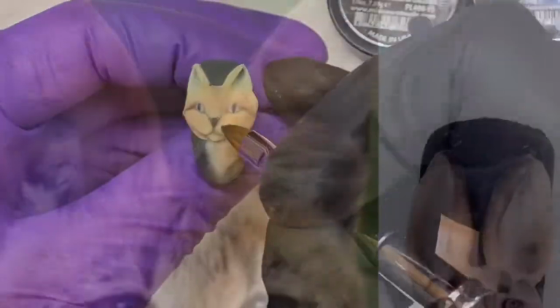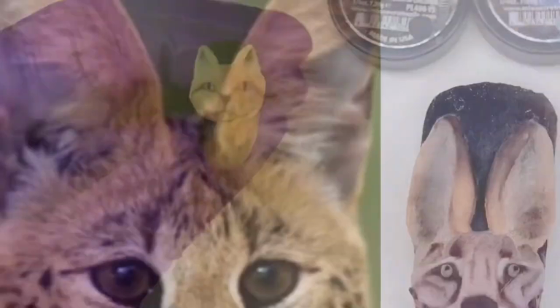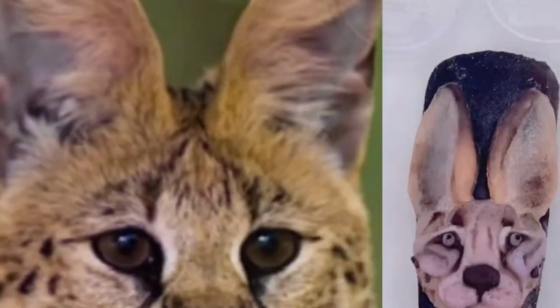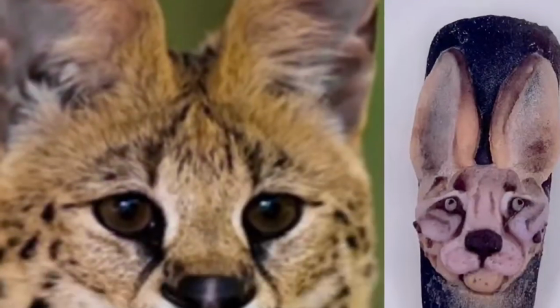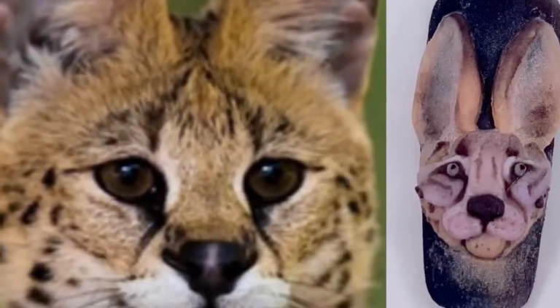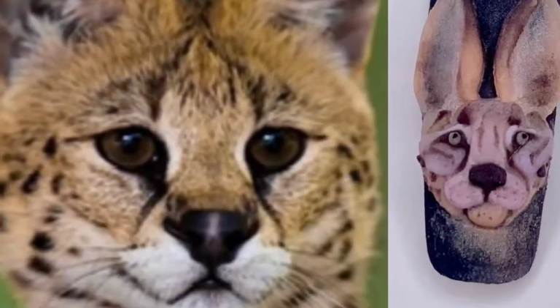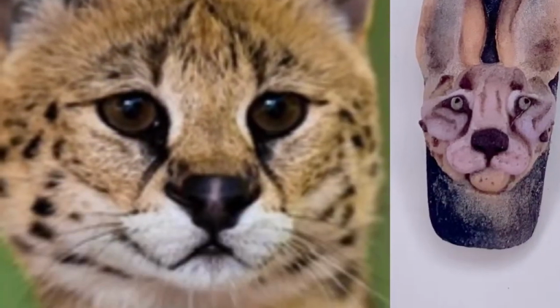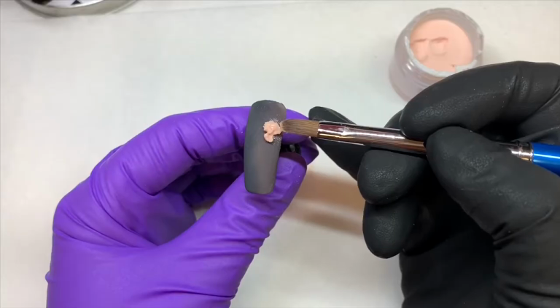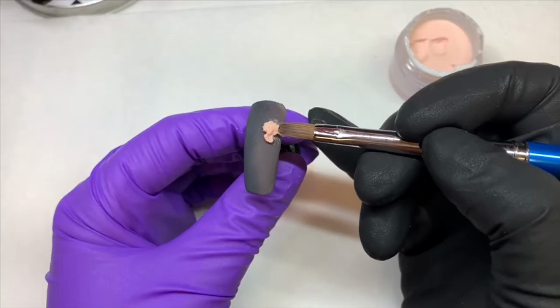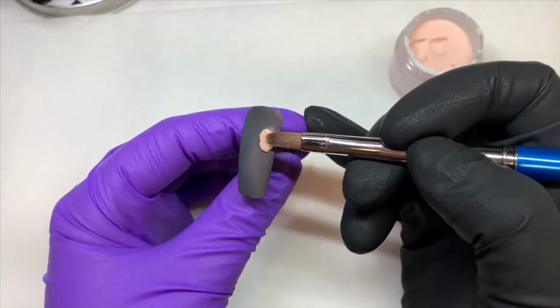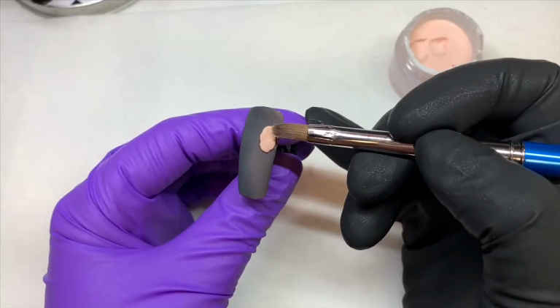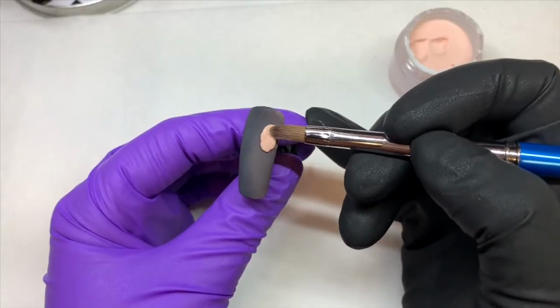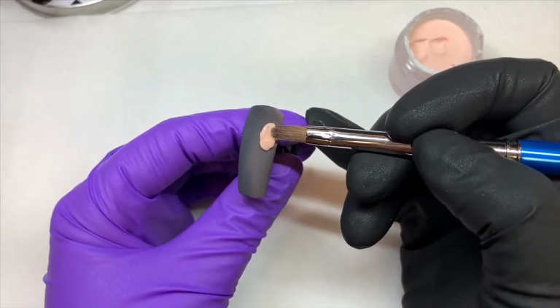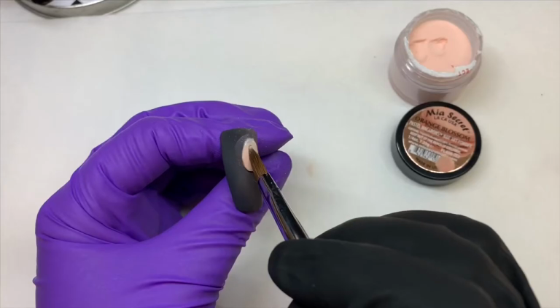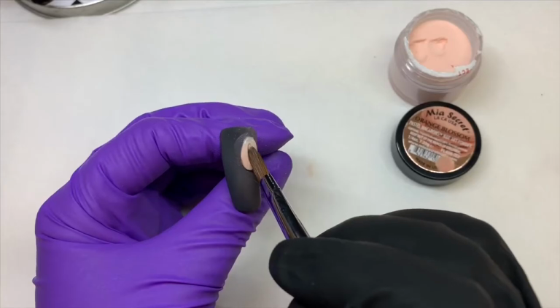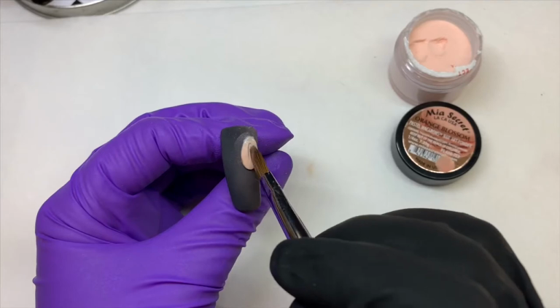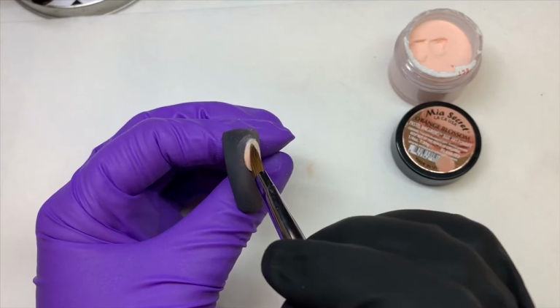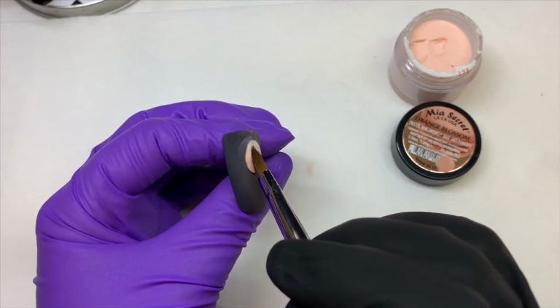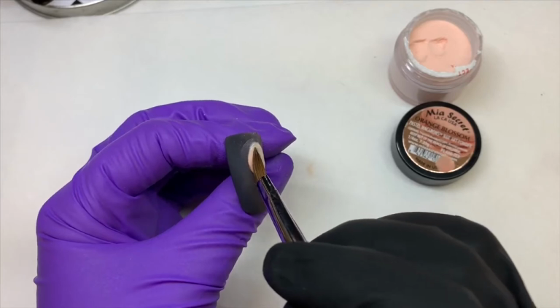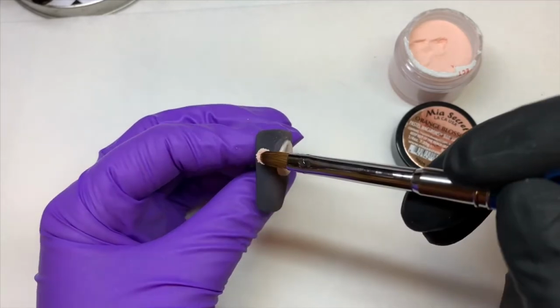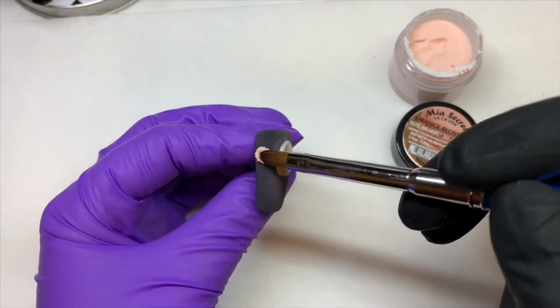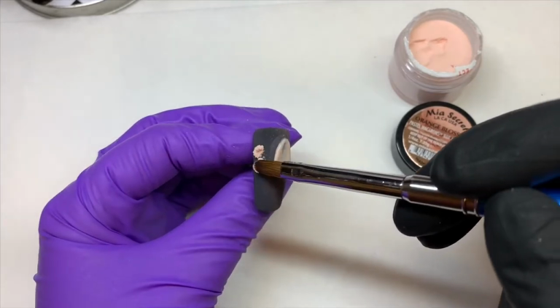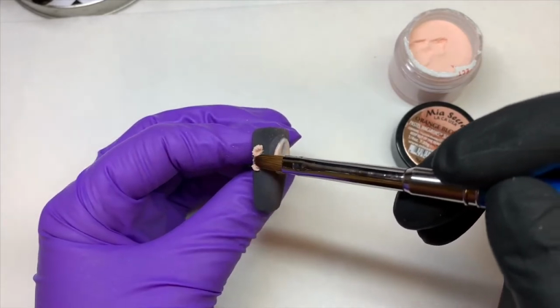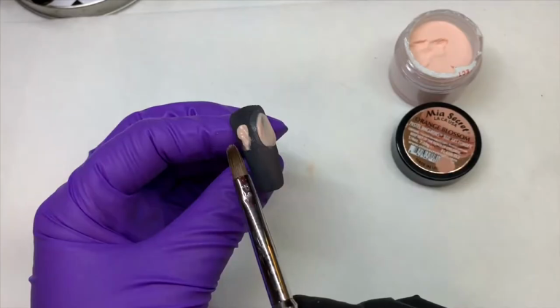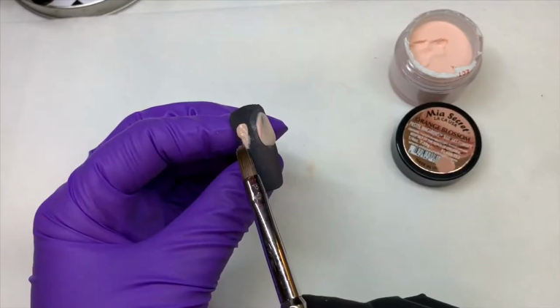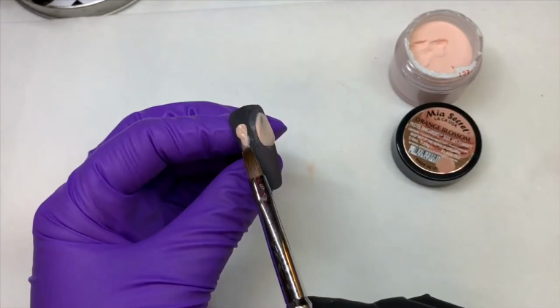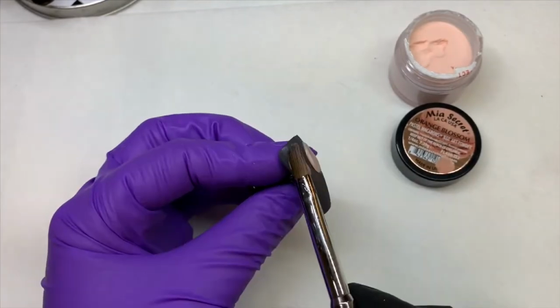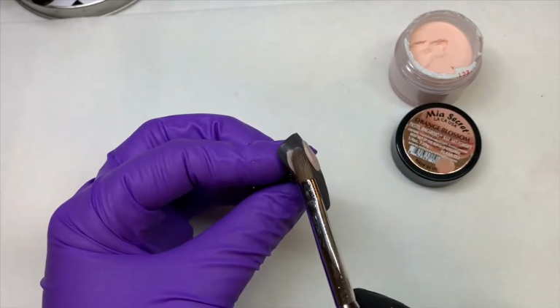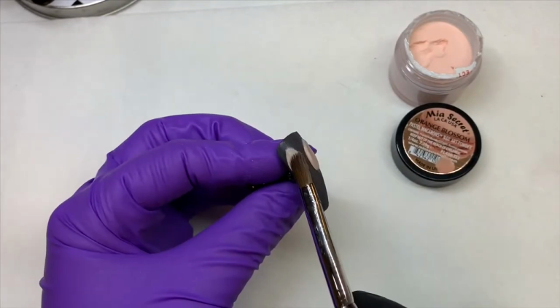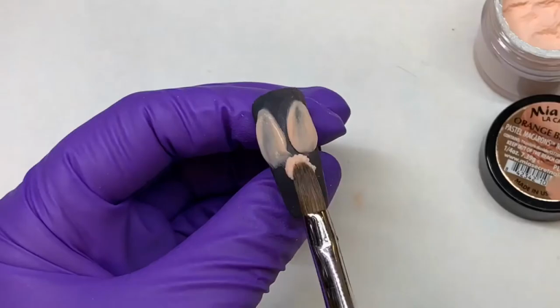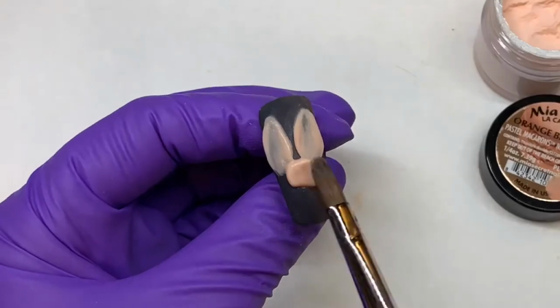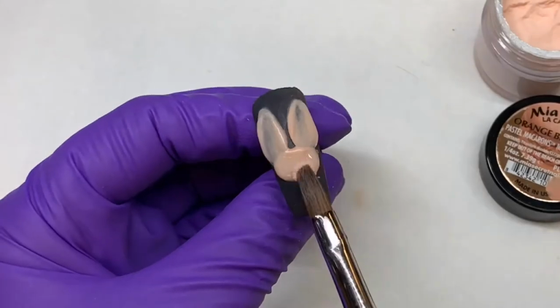The next cat is the serval. These guys are characterized by their little heads and large ears. I used strawberries and cream and orange blossom for this cat.